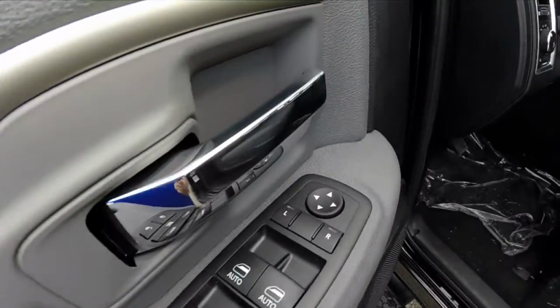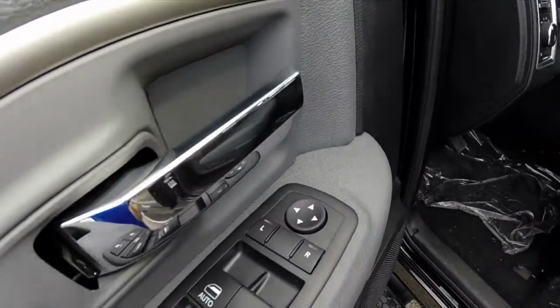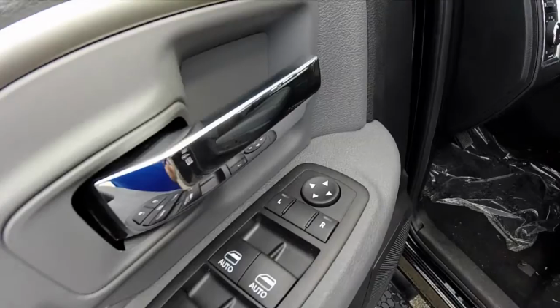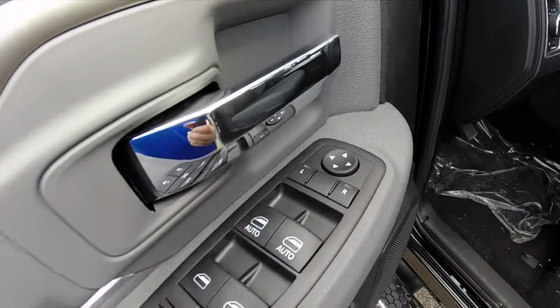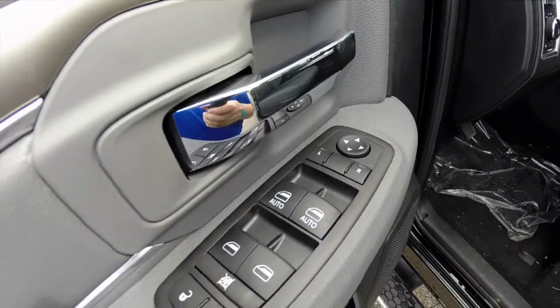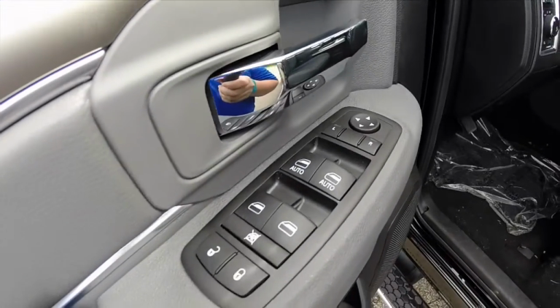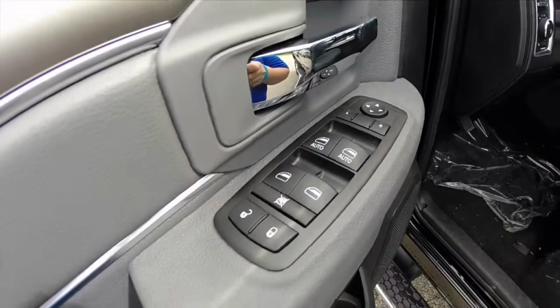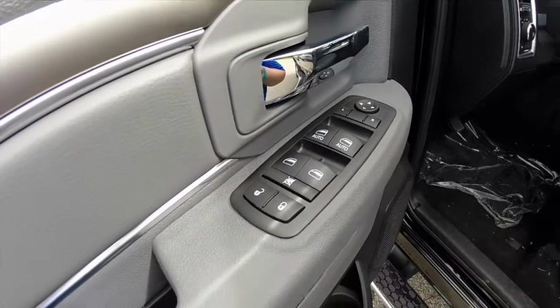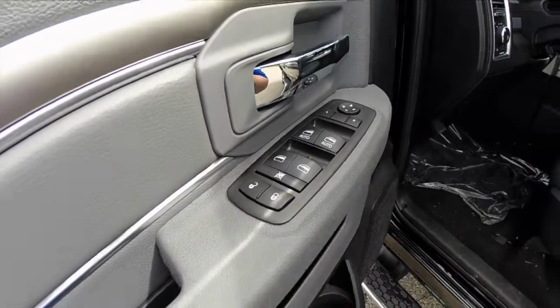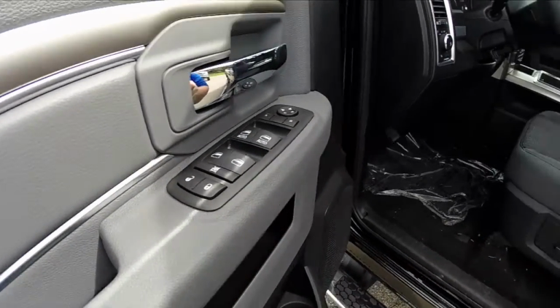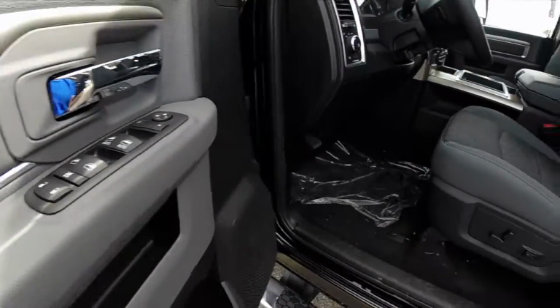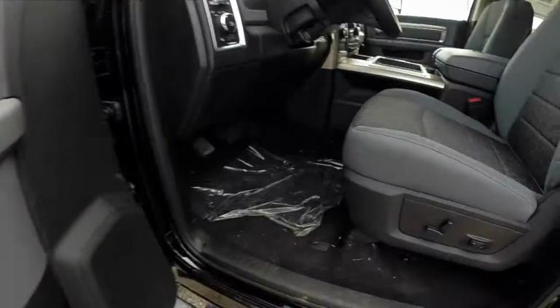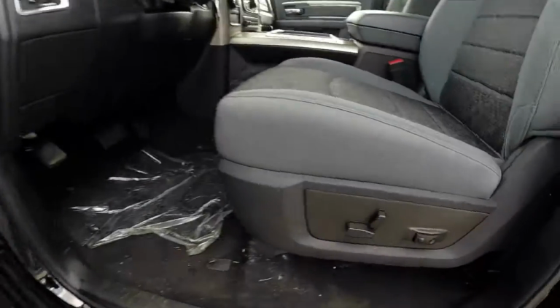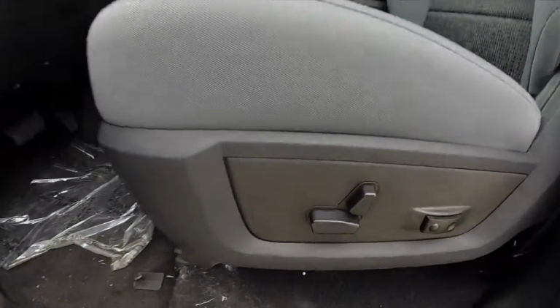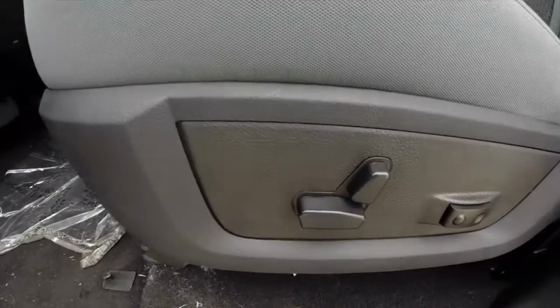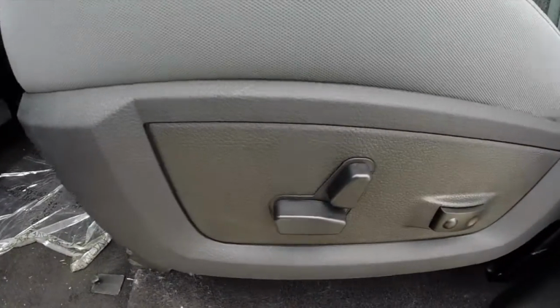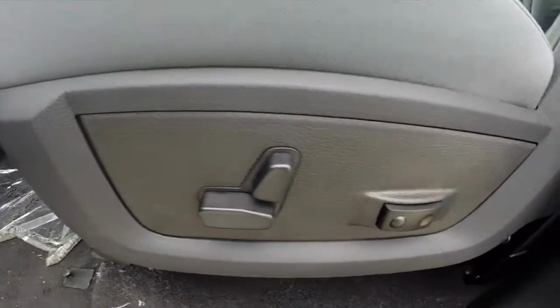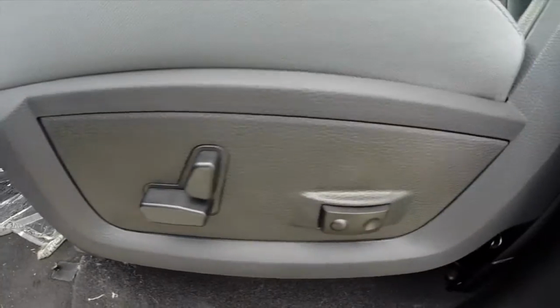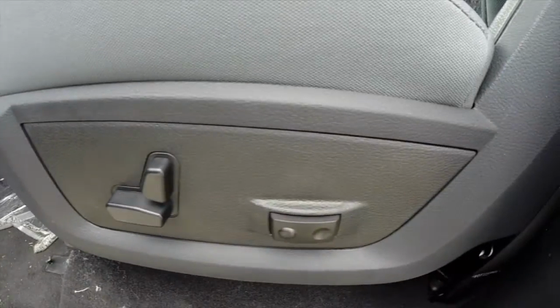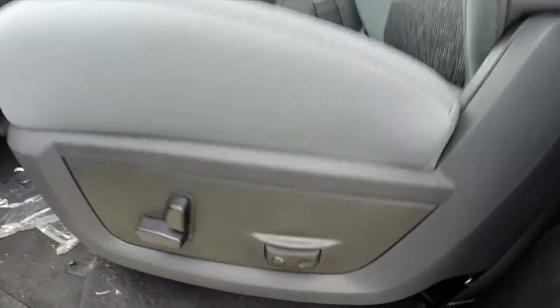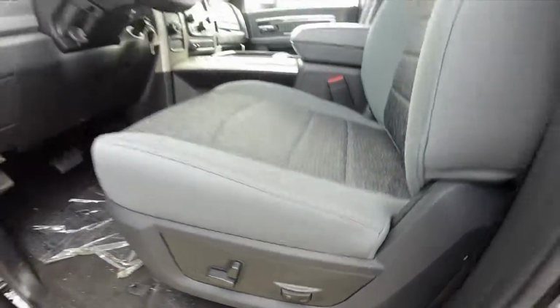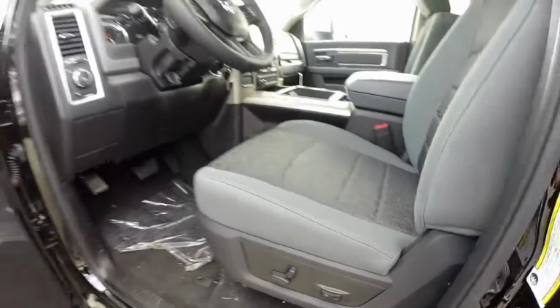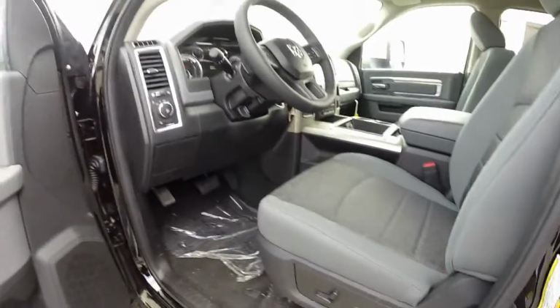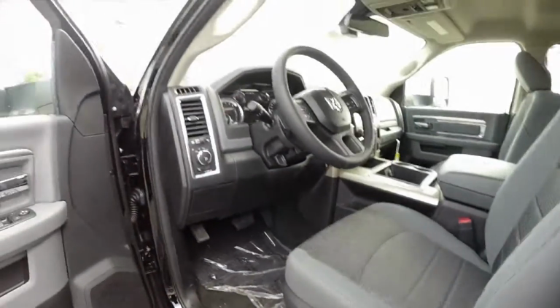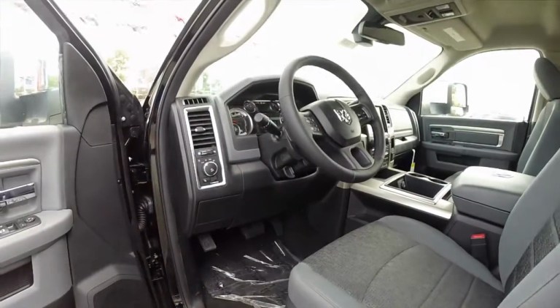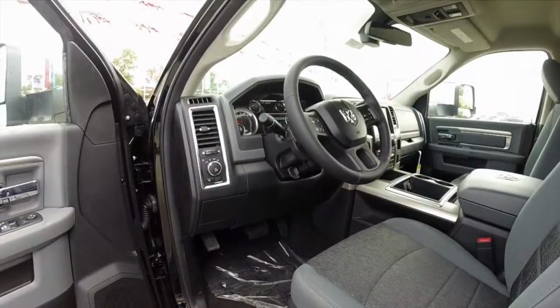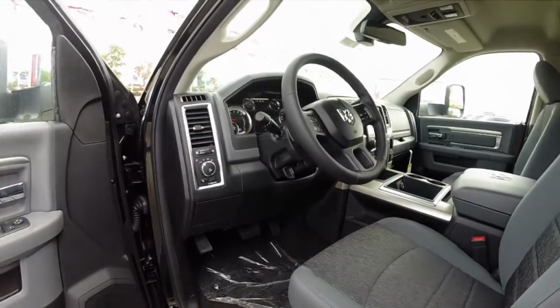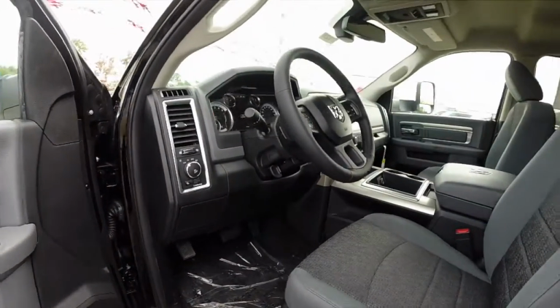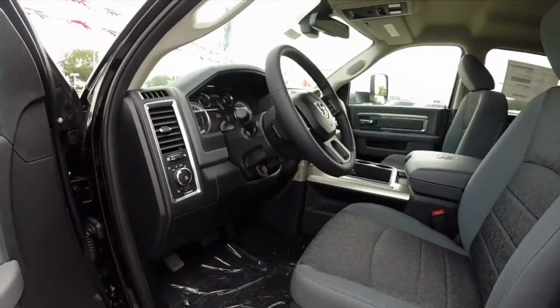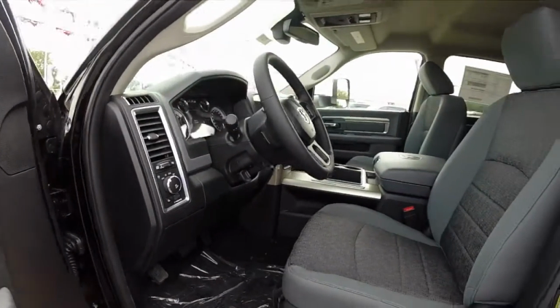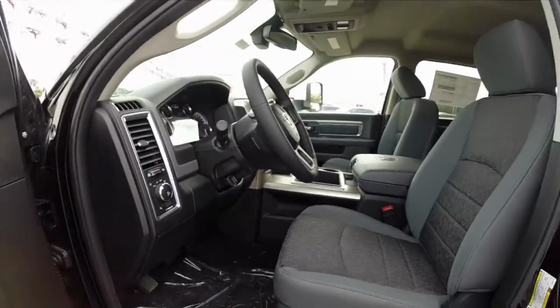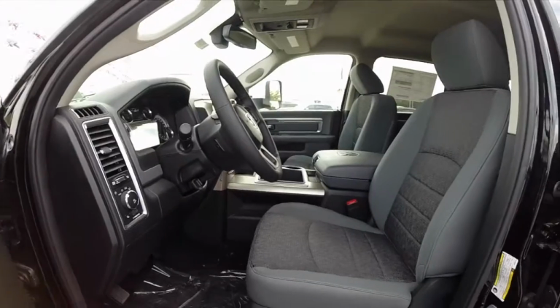Inside we have power mirrors, power windows, and power door locks. There's an eight-way power driver's seat with two-way adjustable lumbar. It is a diesel gray cloth interior with premium cloth bucket seats.